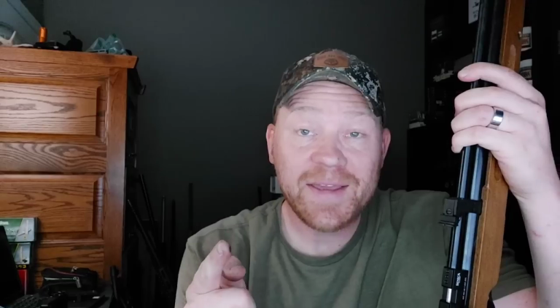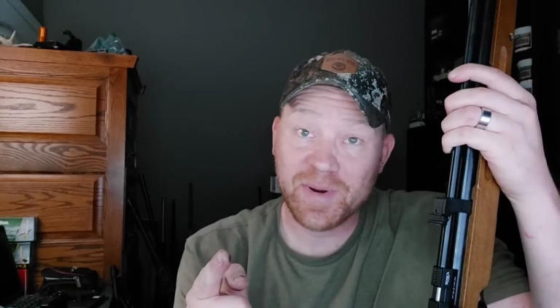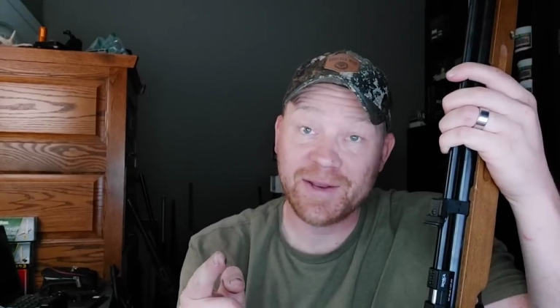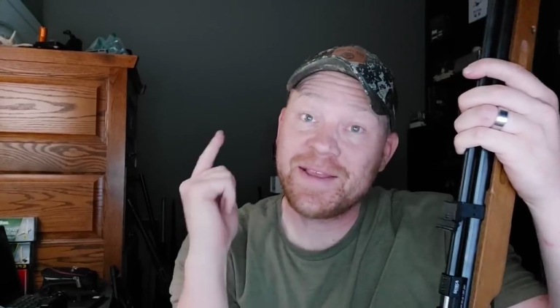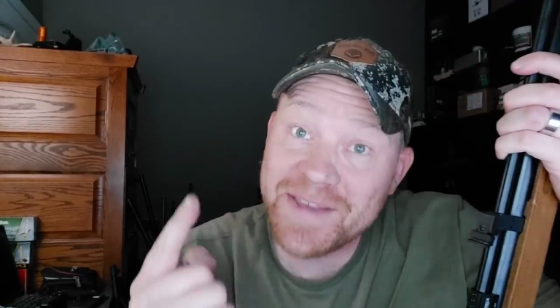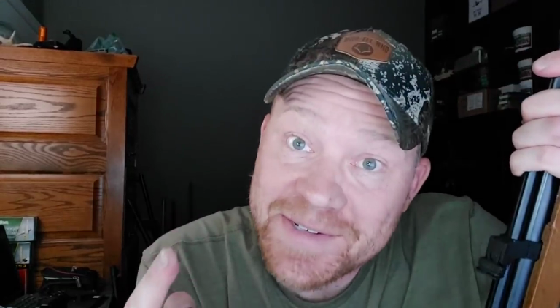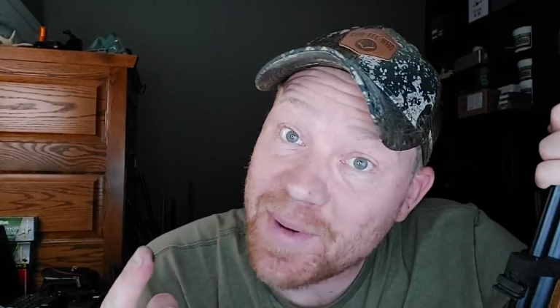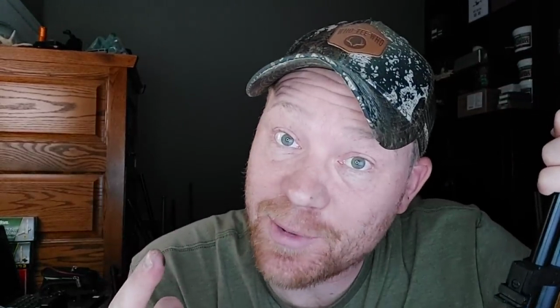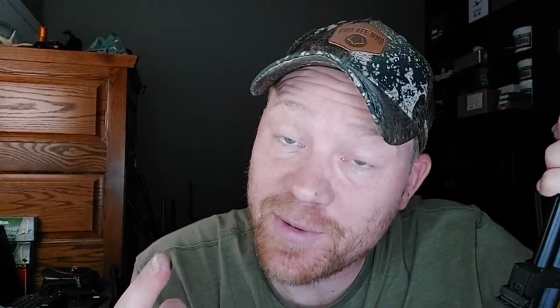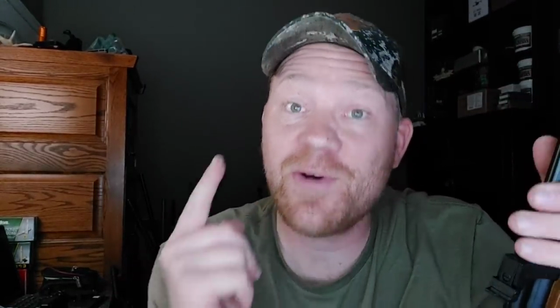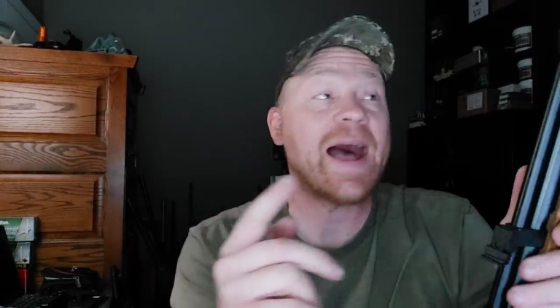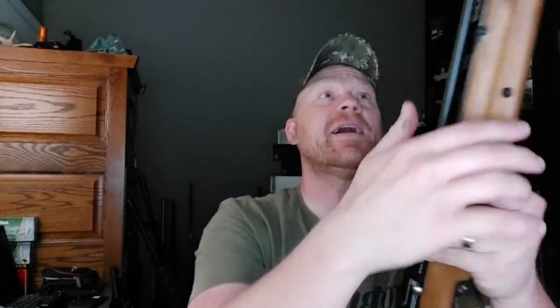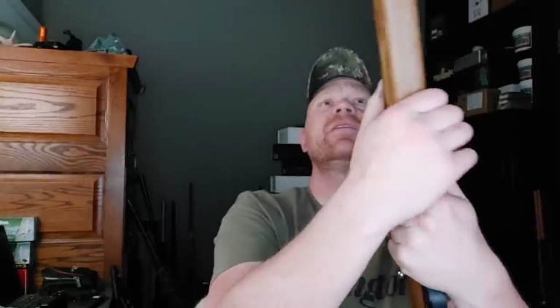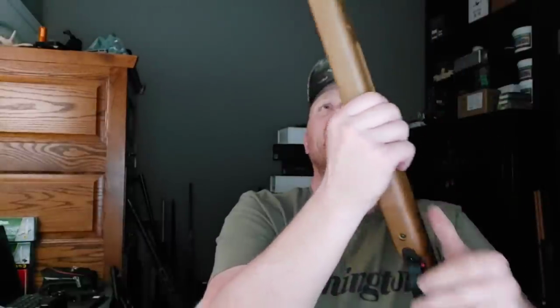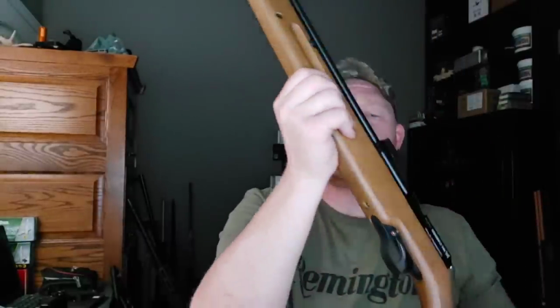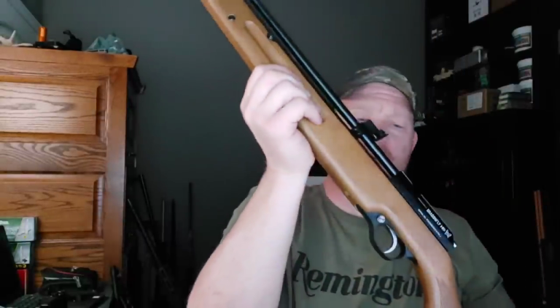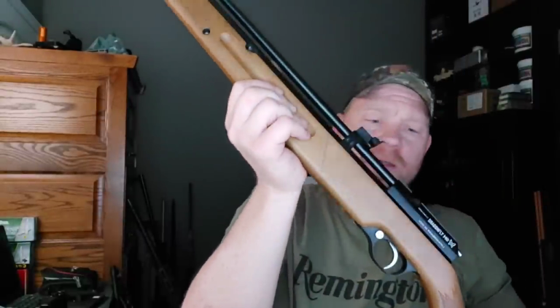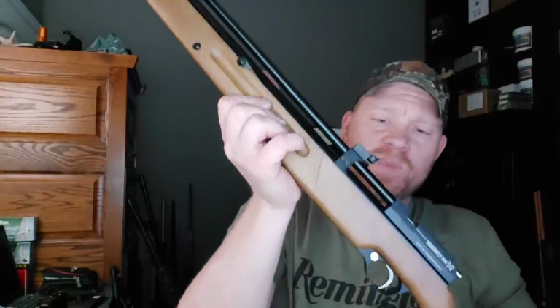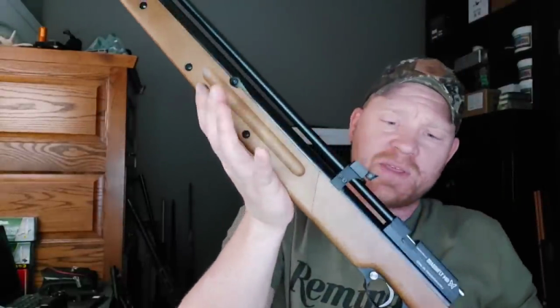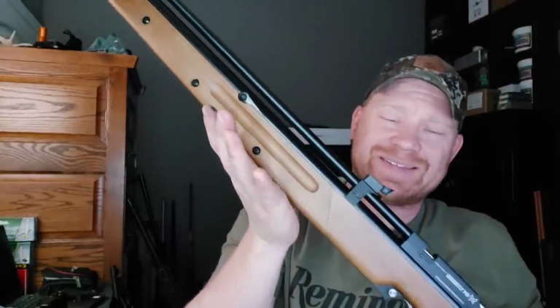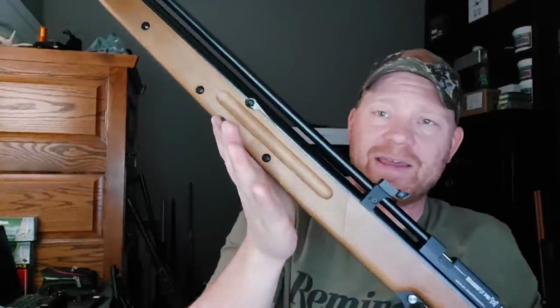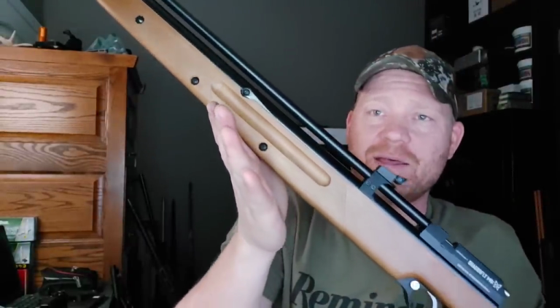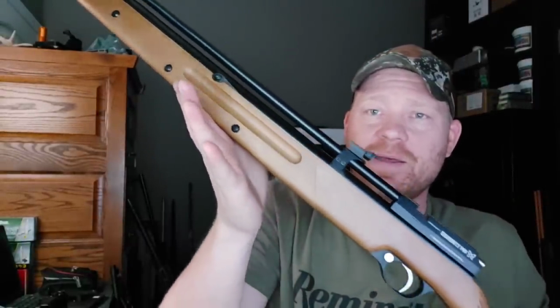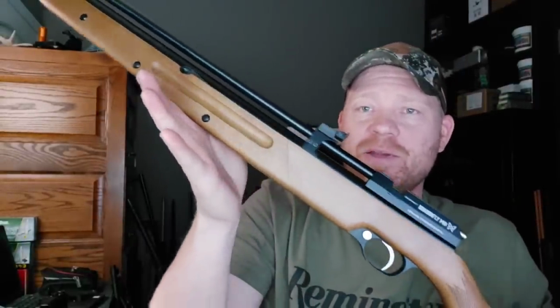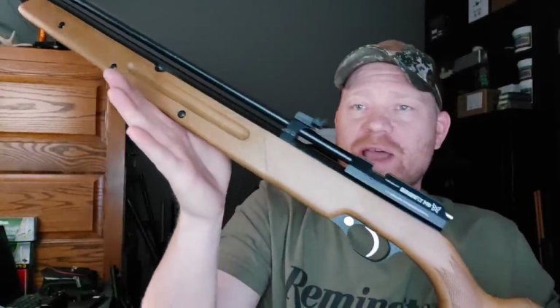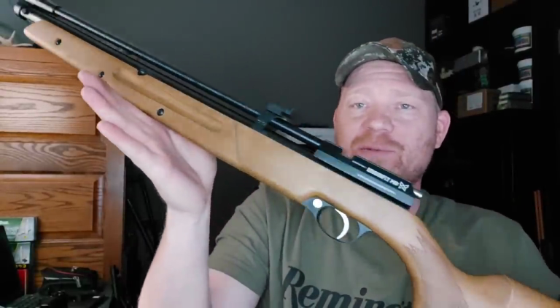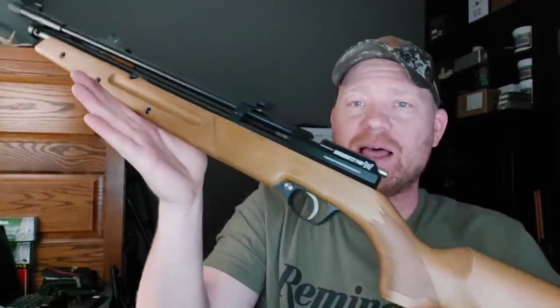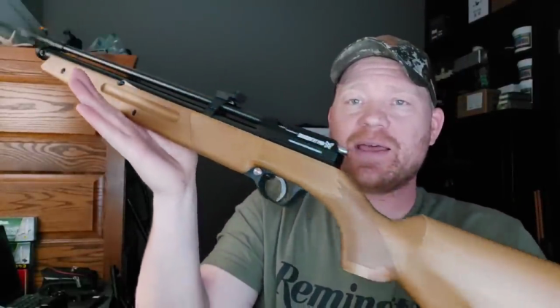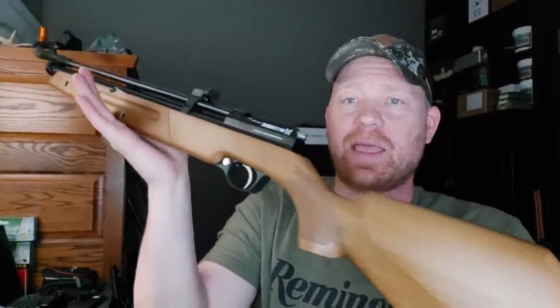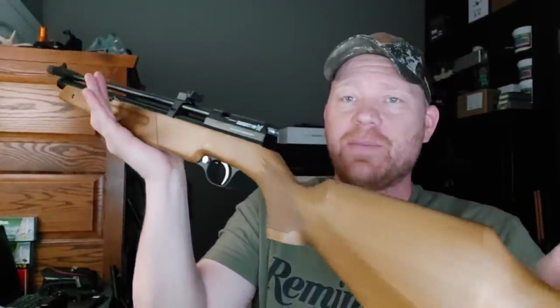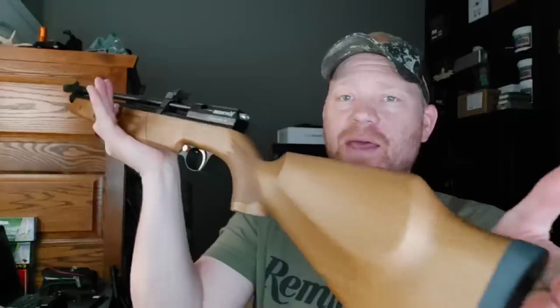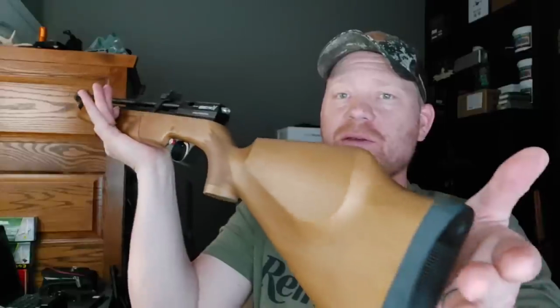Hey everybody, how you doing? This is about to be a really fun video. I have with me today the Seneca Dragonfly MK2.